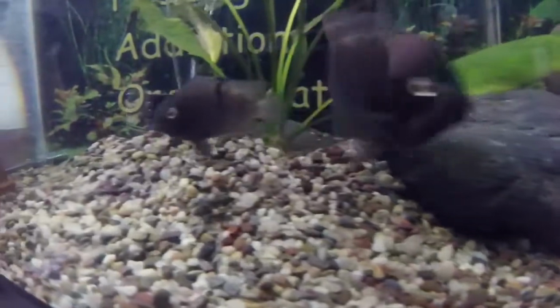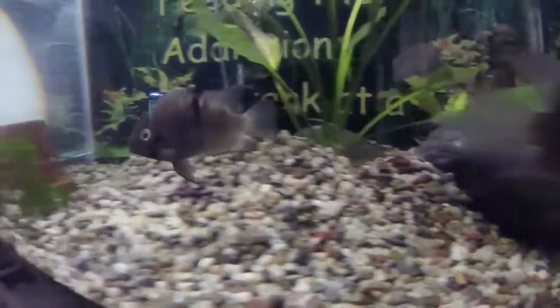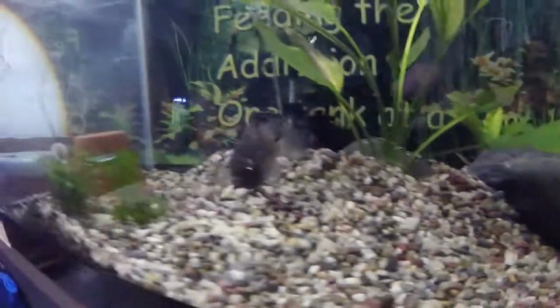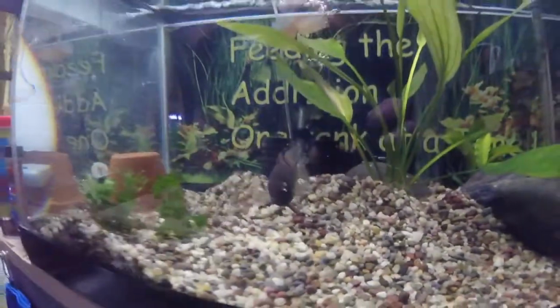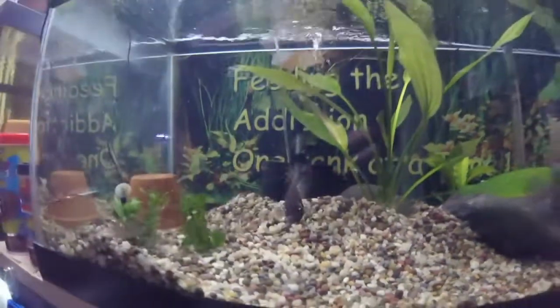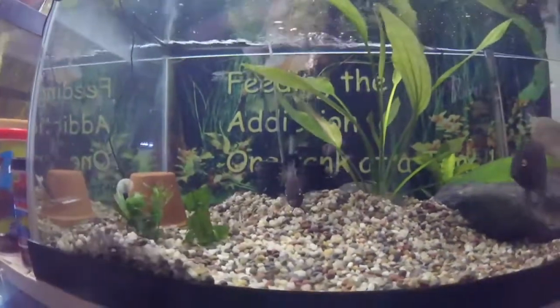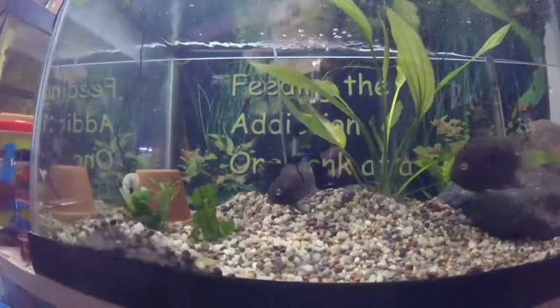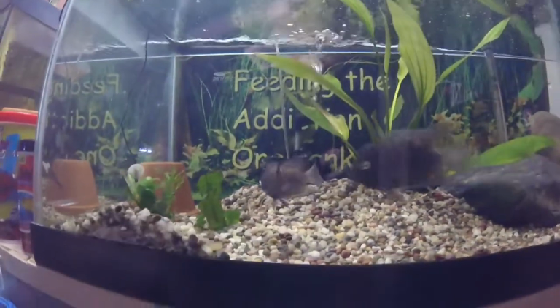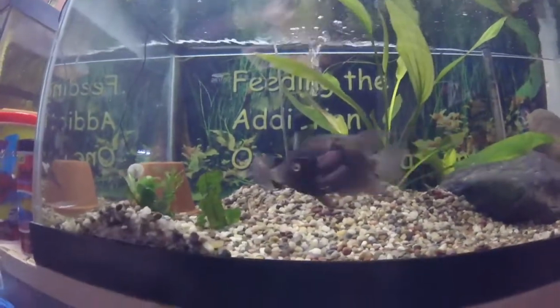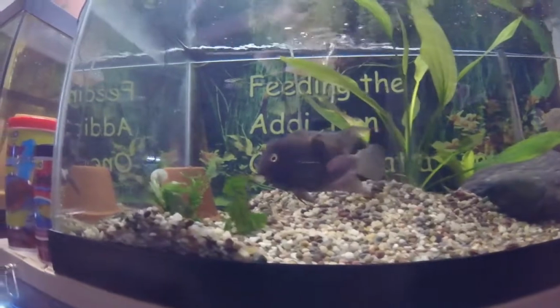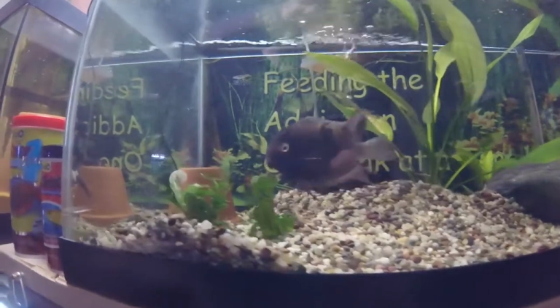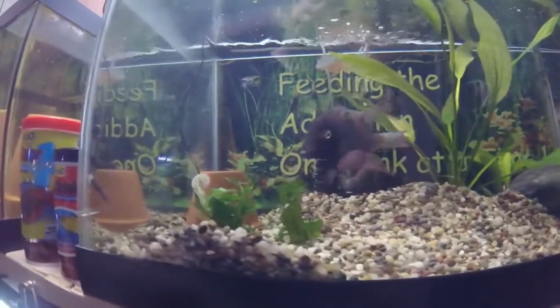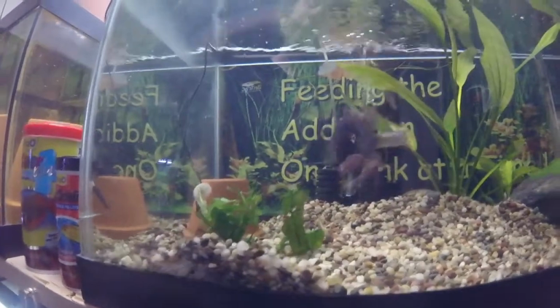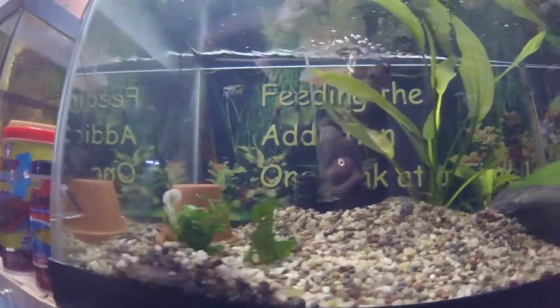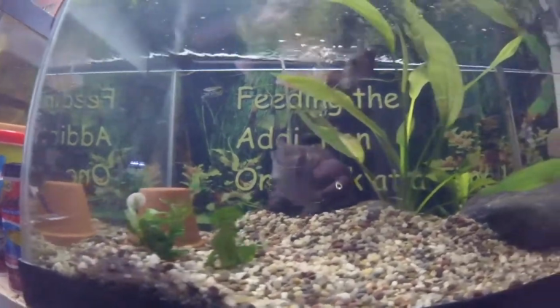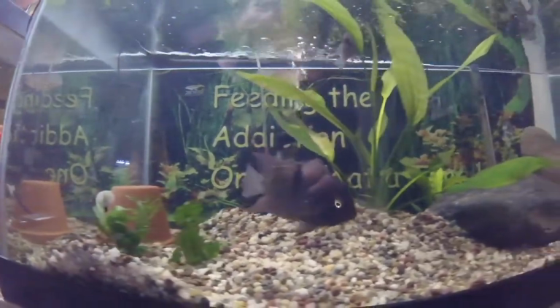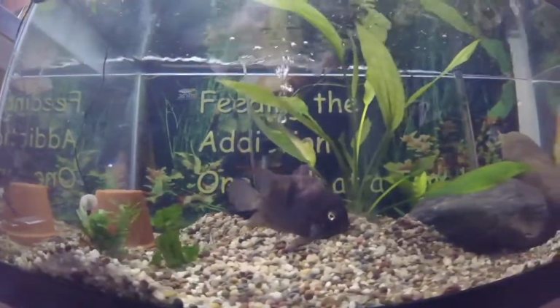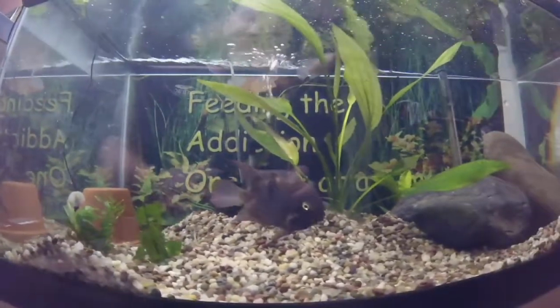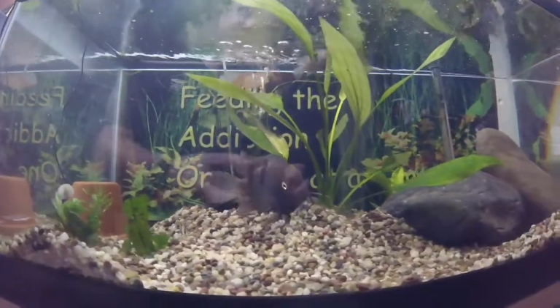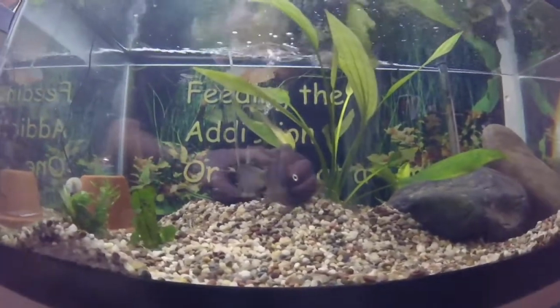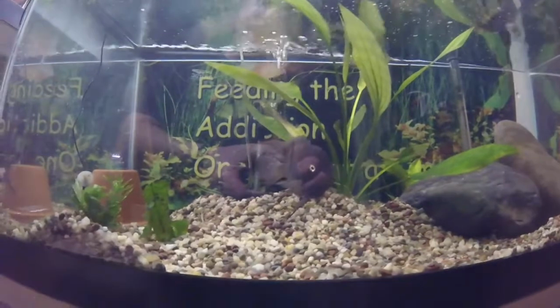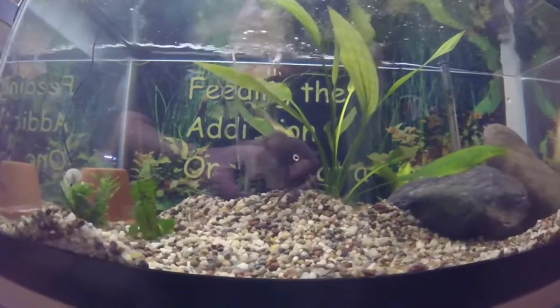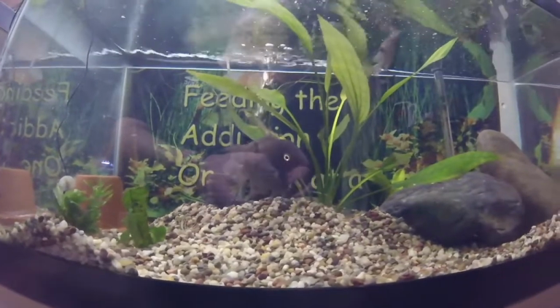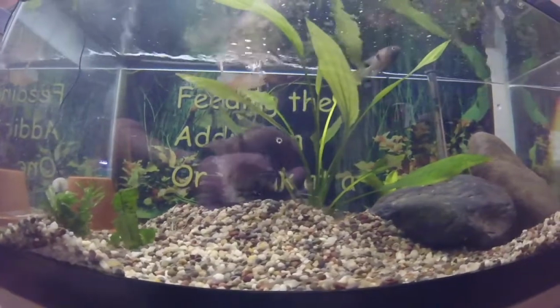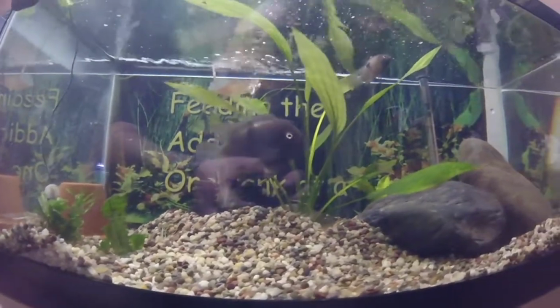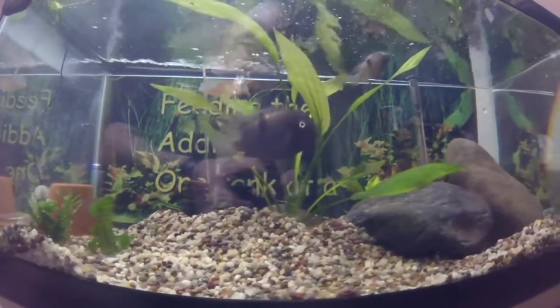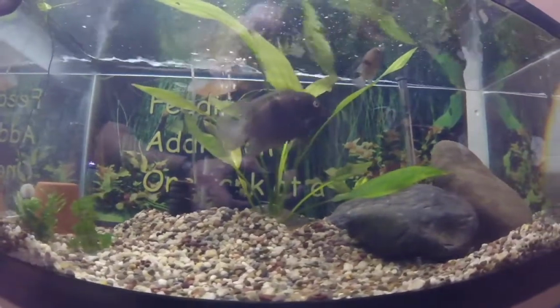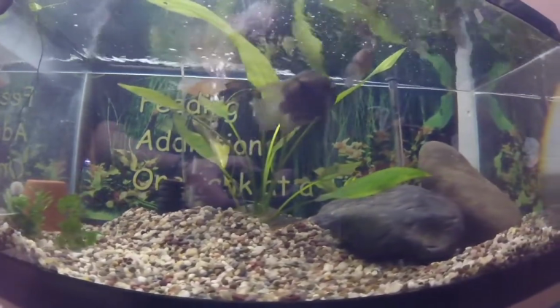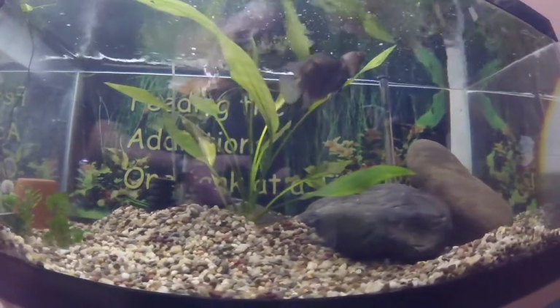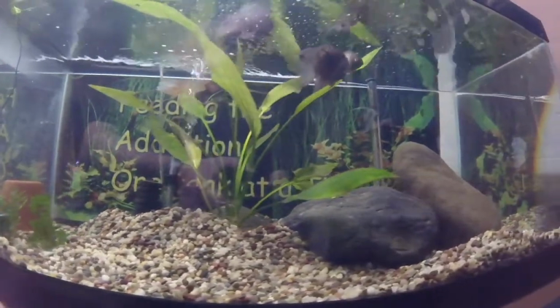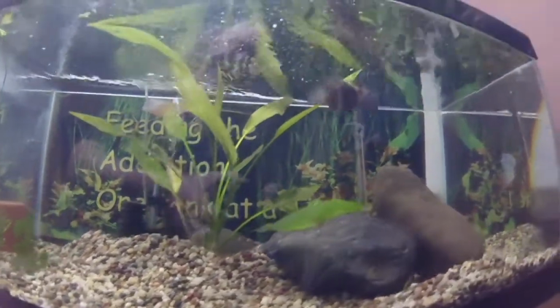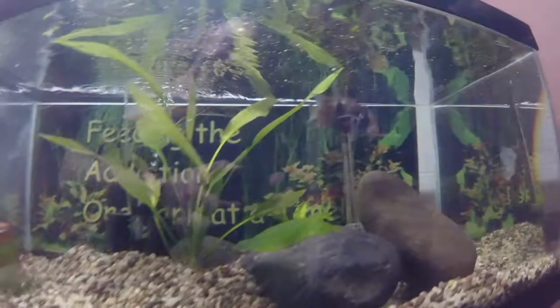The T-bar cichlid inhabits rivers with moderate to strong currents in Costa Rica at up to 2,000 feet of elevation, but they are not found in the rapids. They prefer smaller rocks and gravel. They are omnivores, feeding on algae filaments, aquatic insects, seeds, and bottom detritus.